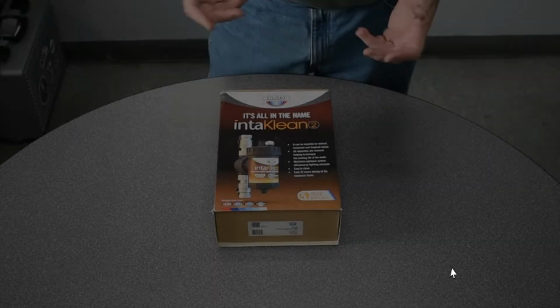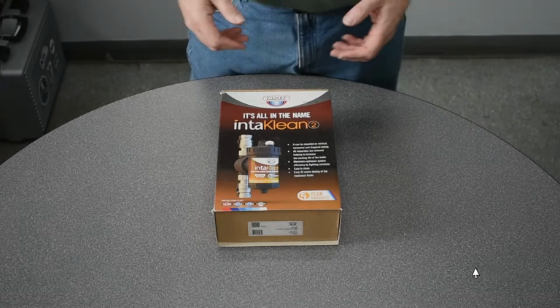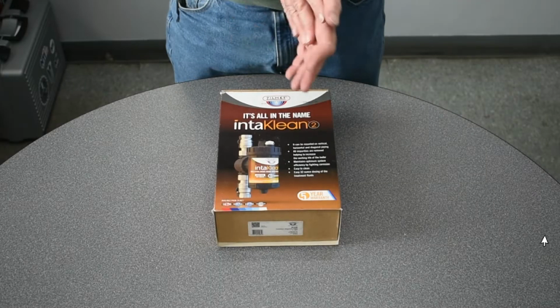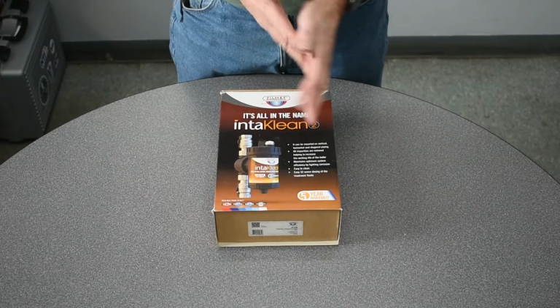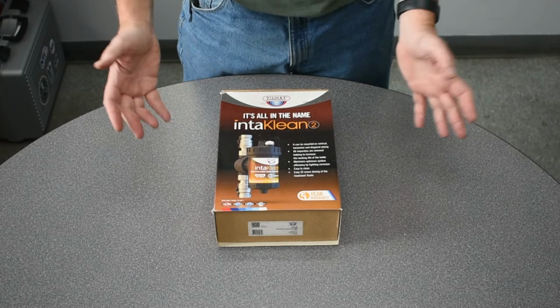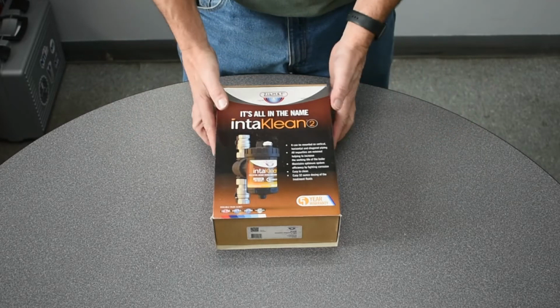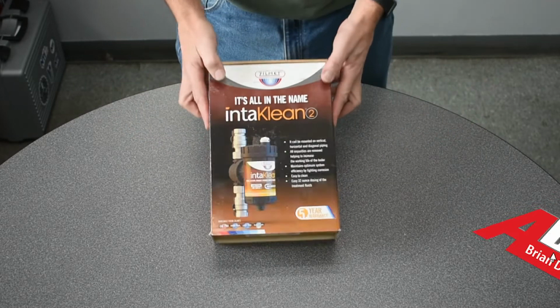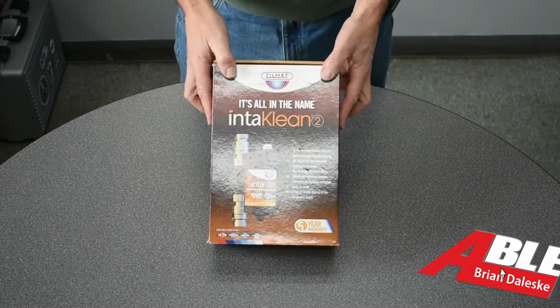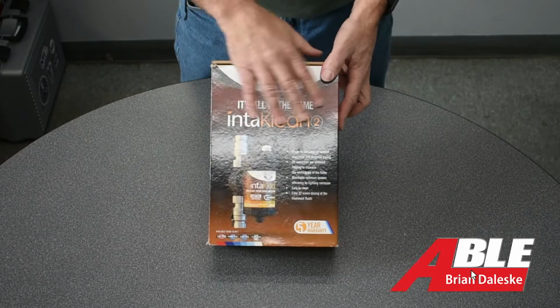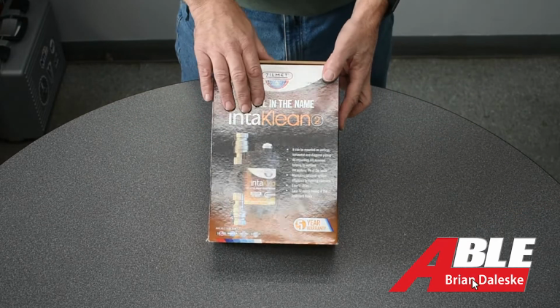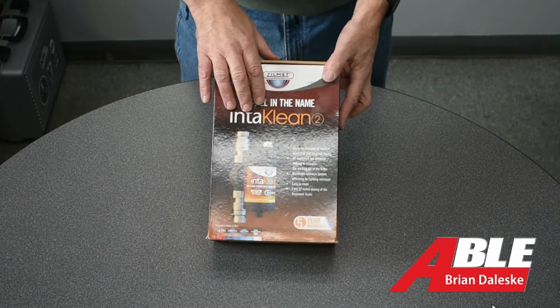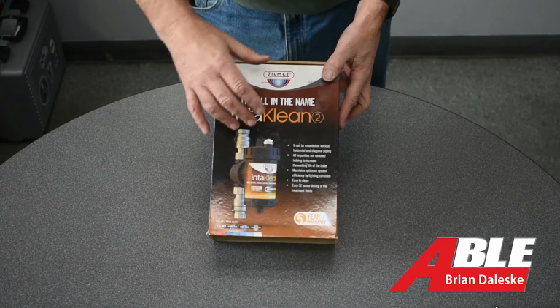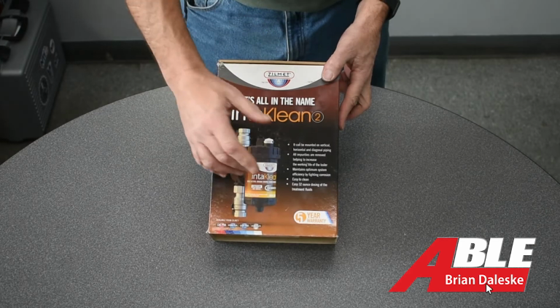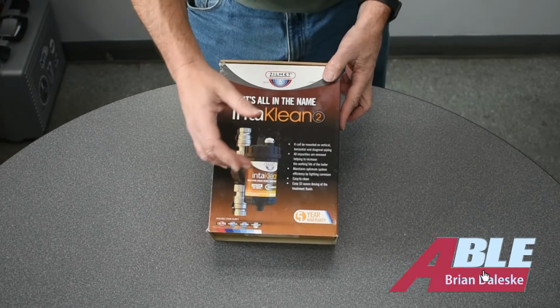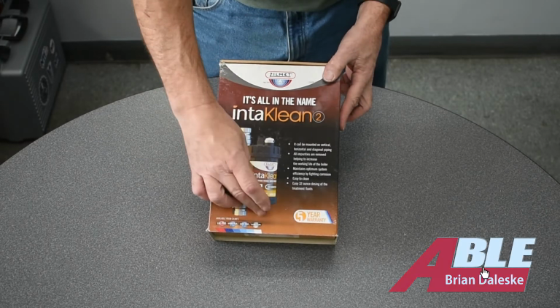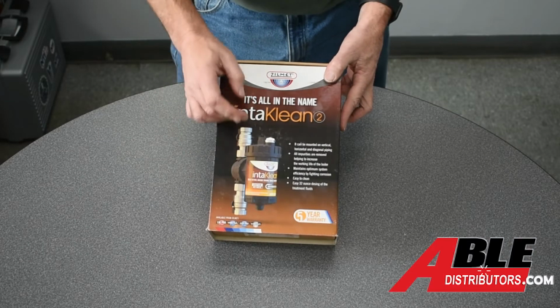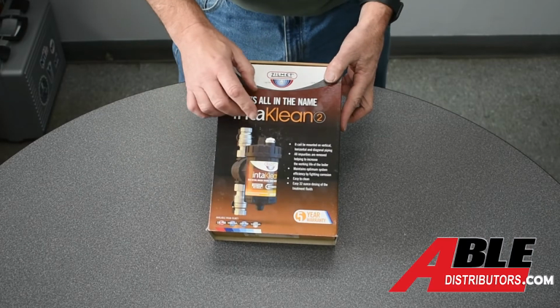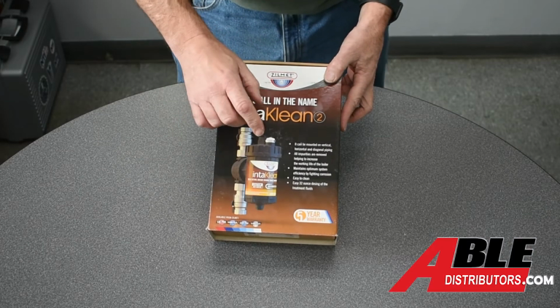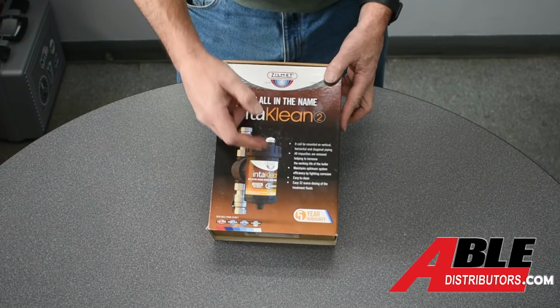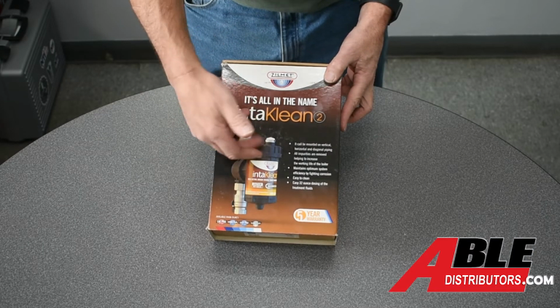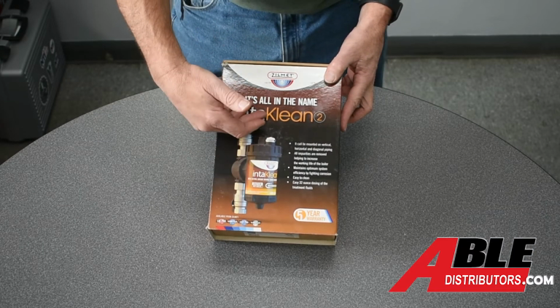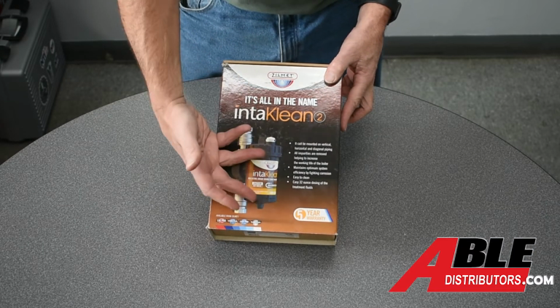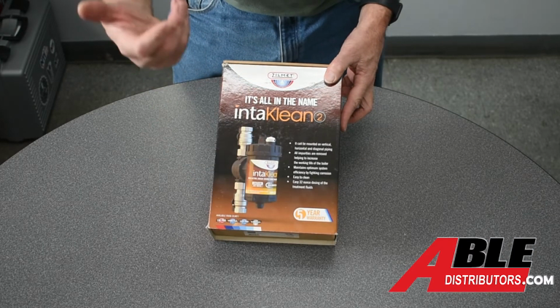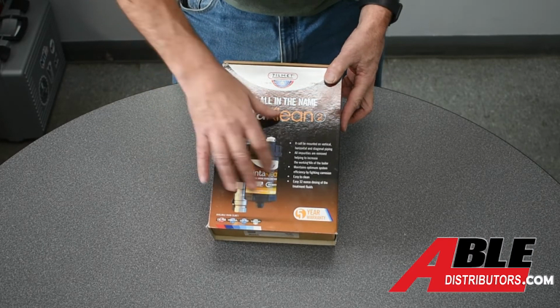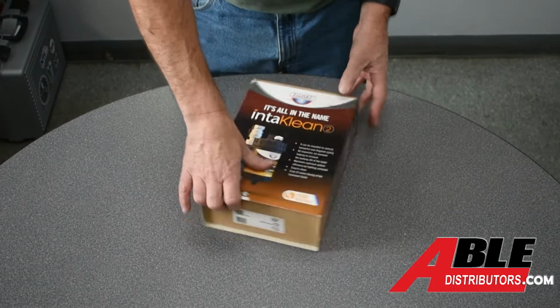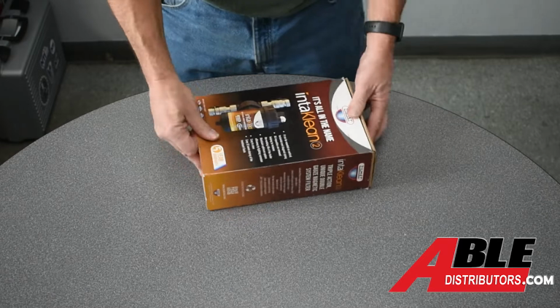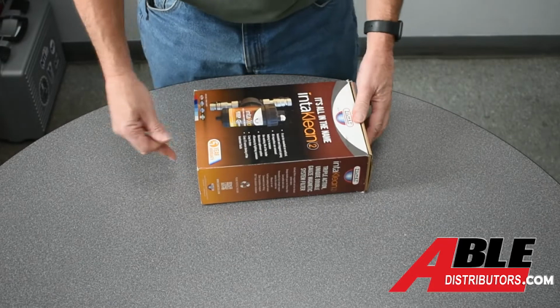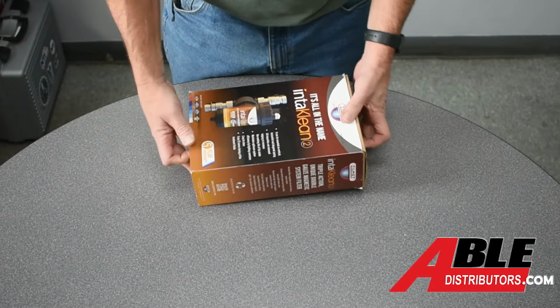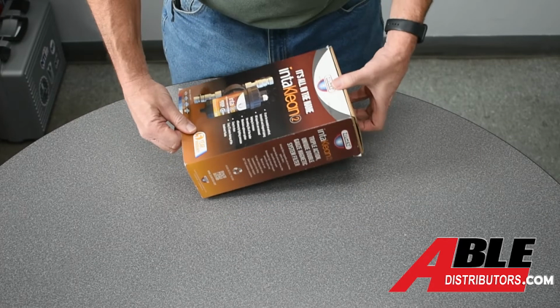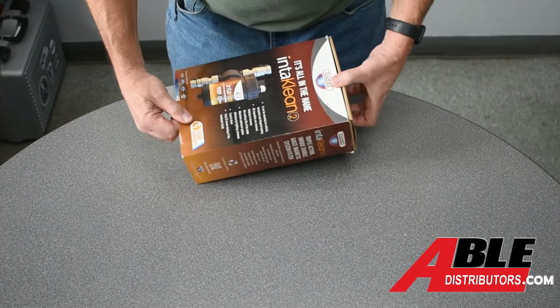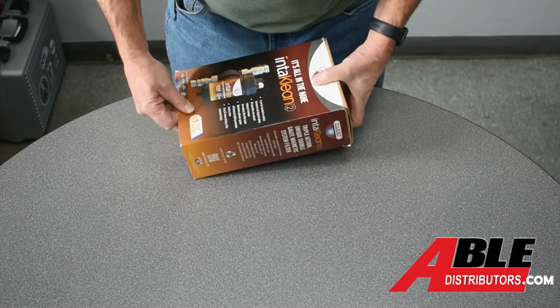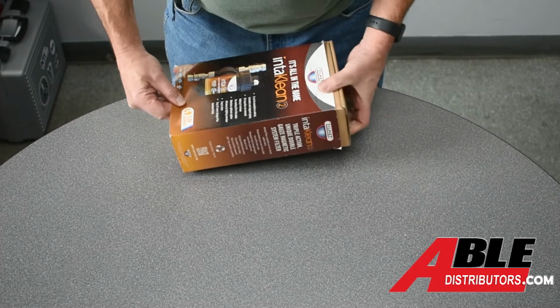Brian with Able Distributors. Today I wanted to show you what's in the box for the IntiClean. It's a strainer, it's a mag cleaner, it's a nice way to add chemicals. So let's see what's in the box so you can plan your job a little bit better.